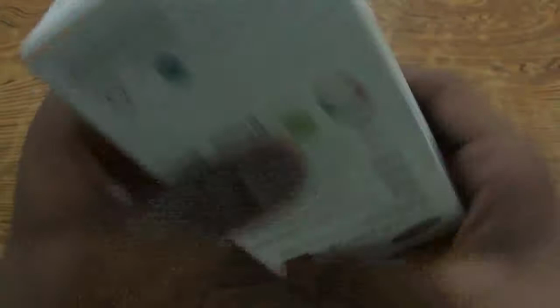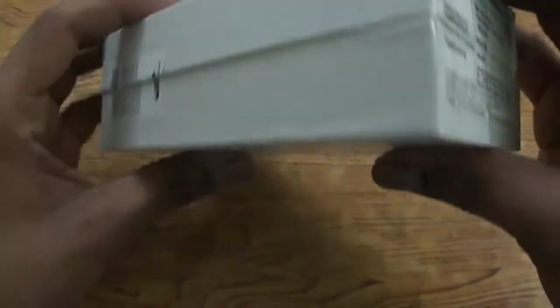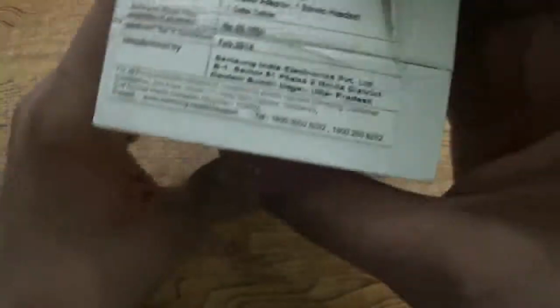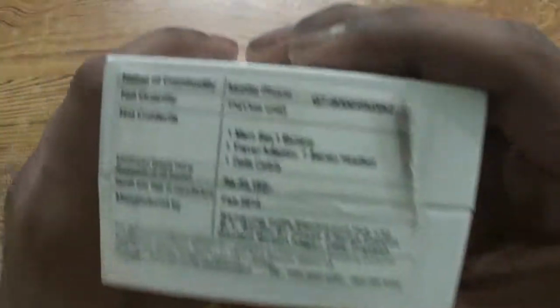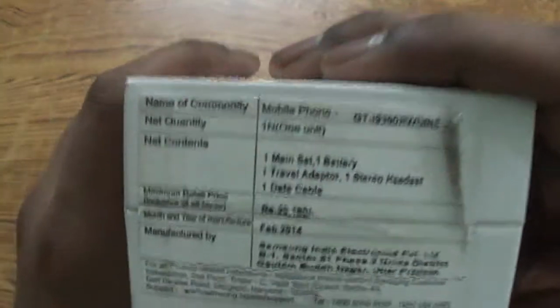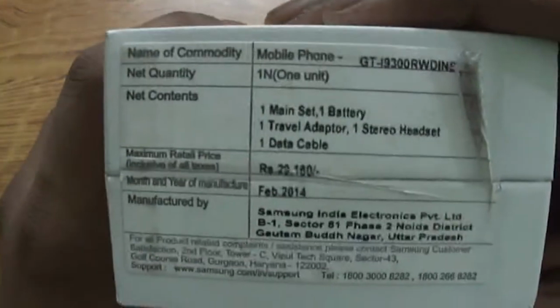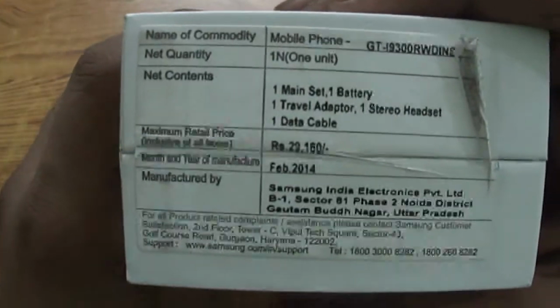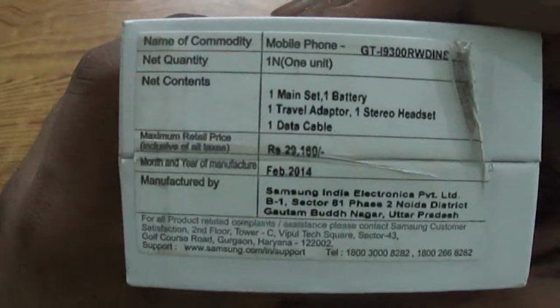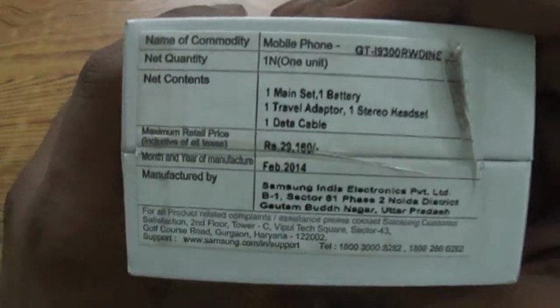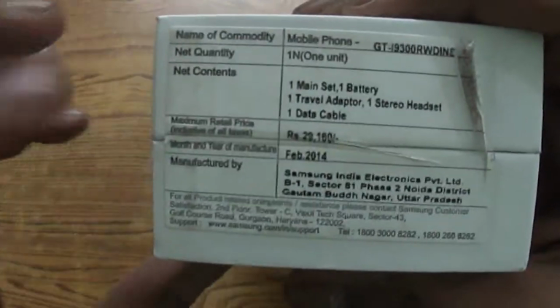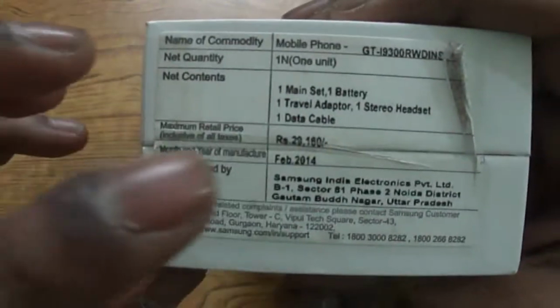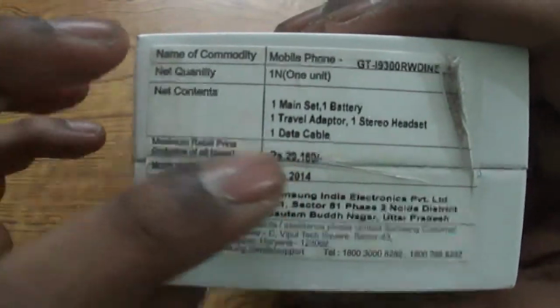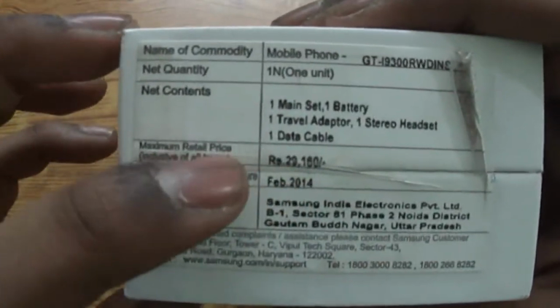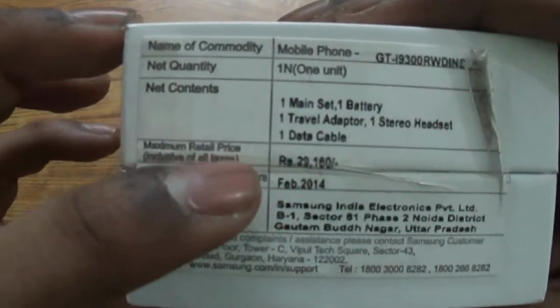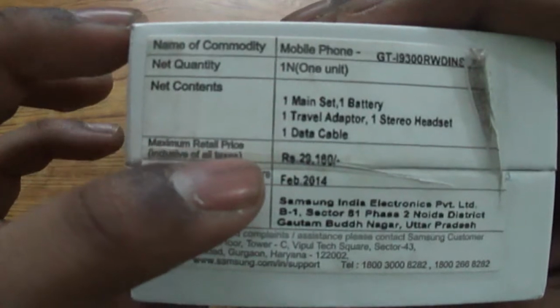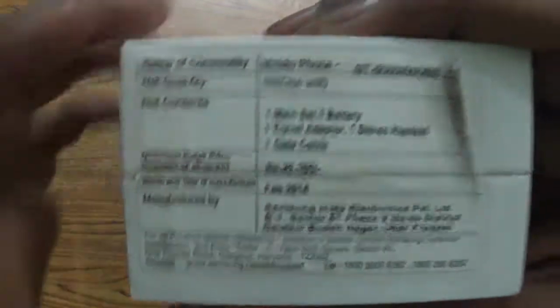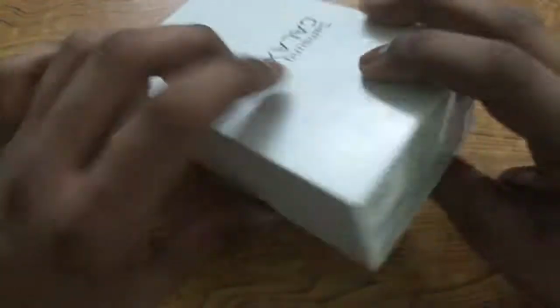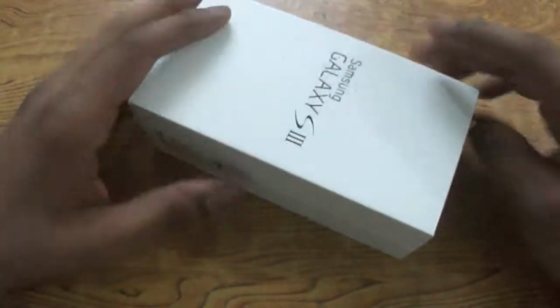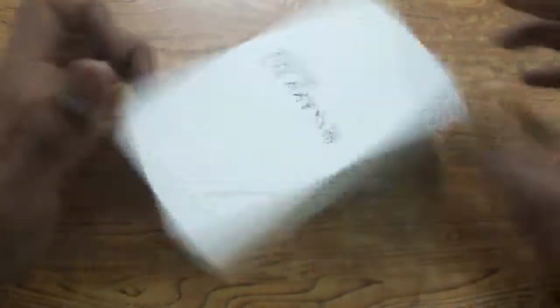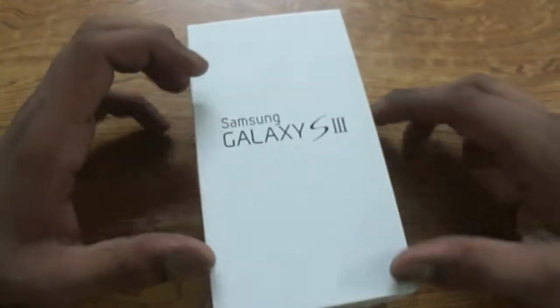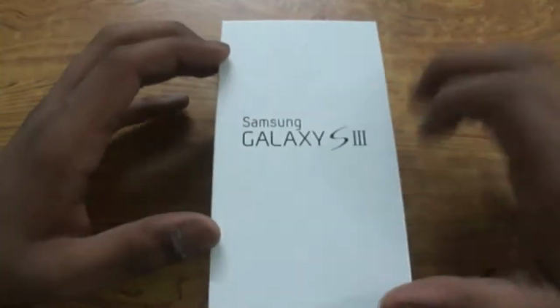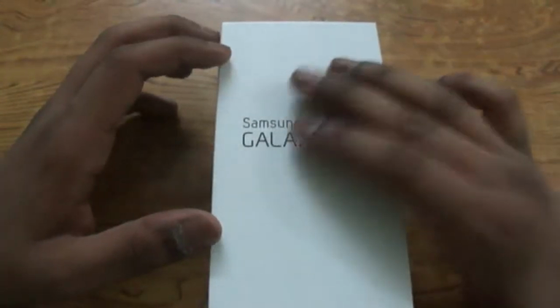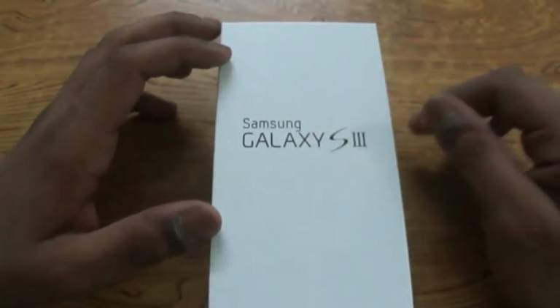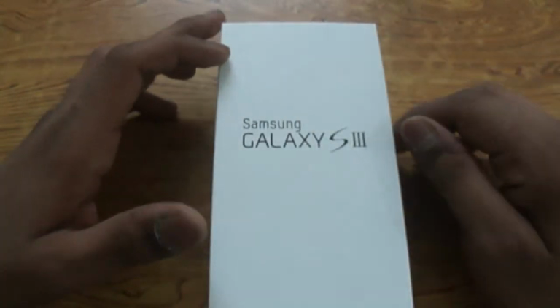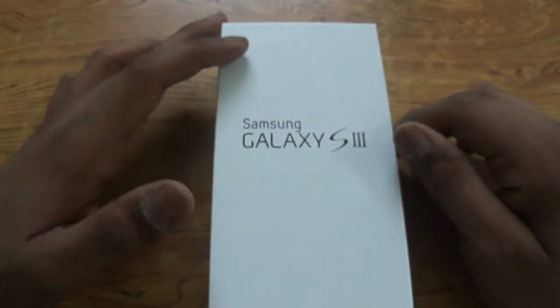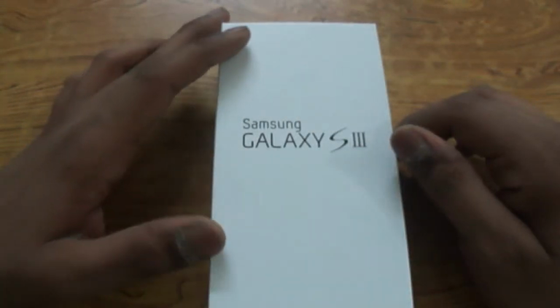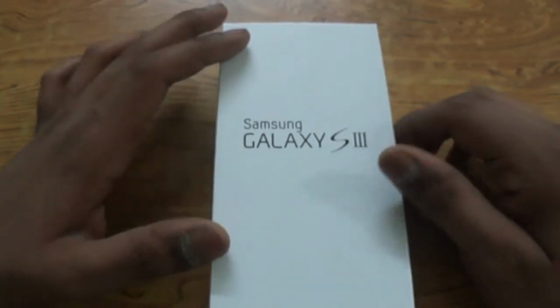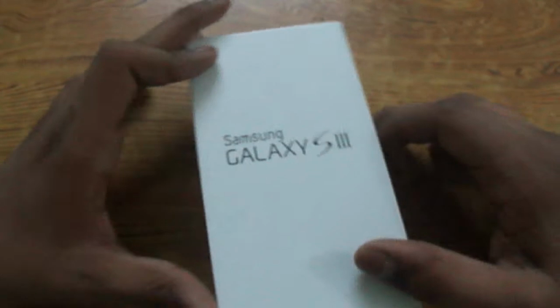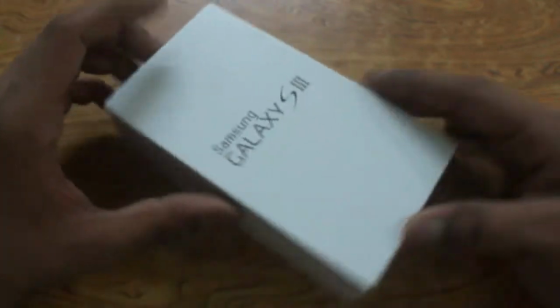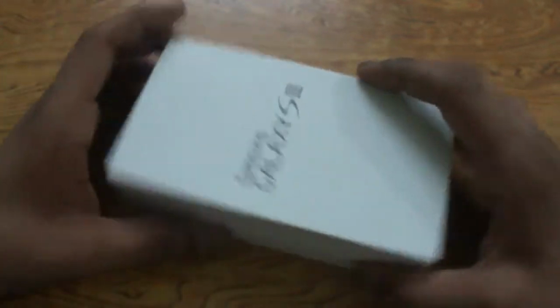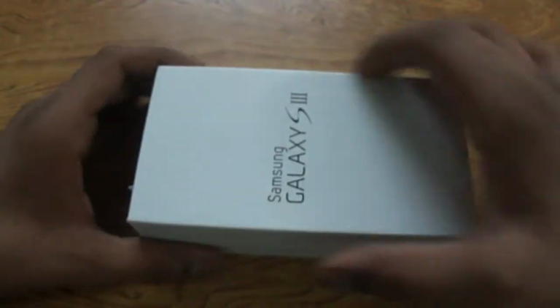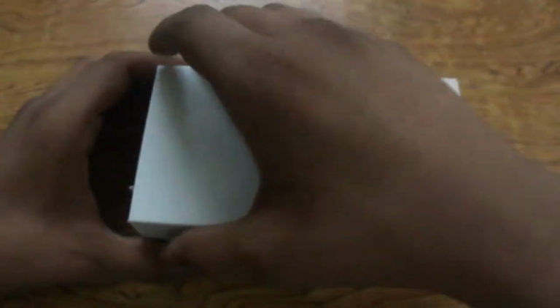As for the pricing, as you can see on the box, the price mentioned is 29,180, but I was easily able to get this device for around 23,000 from a local retailer in my city. So let's begin the unboxing.